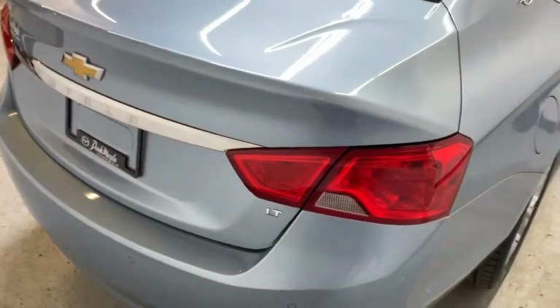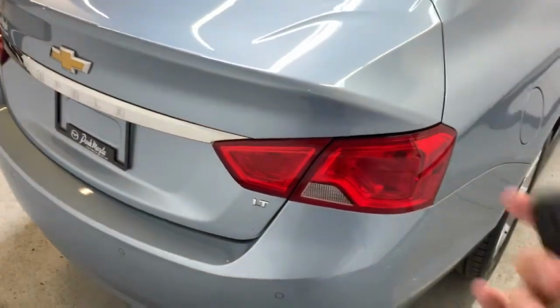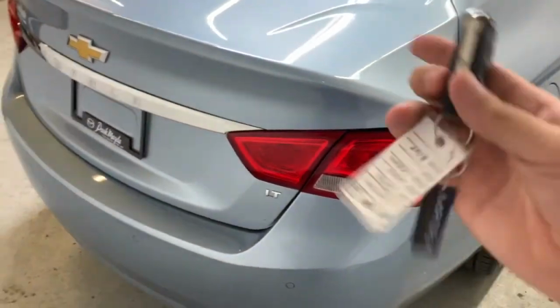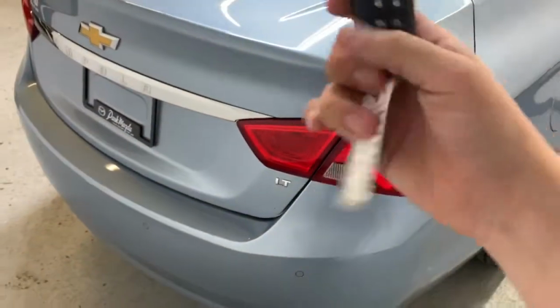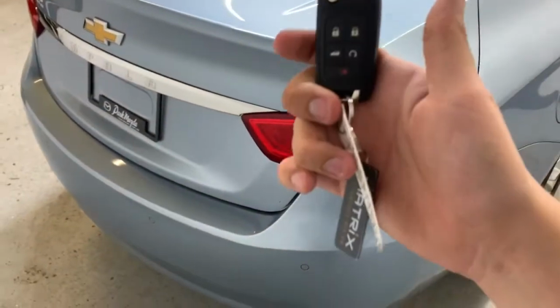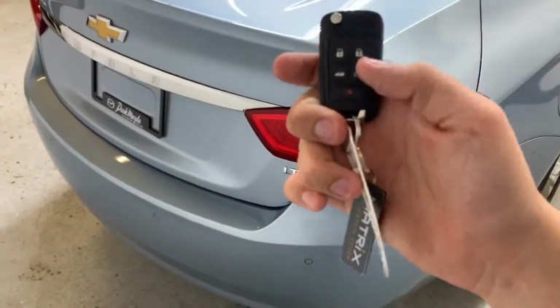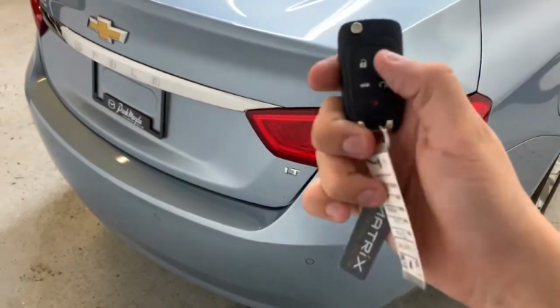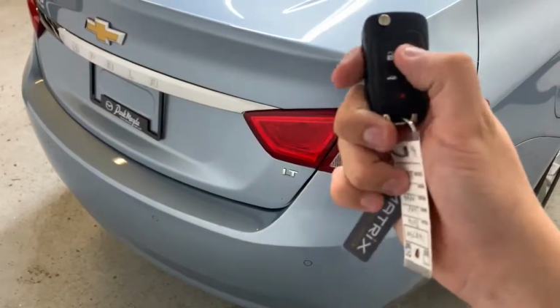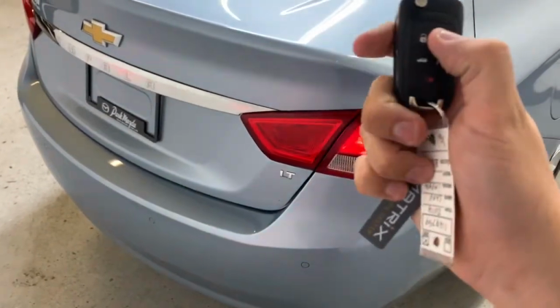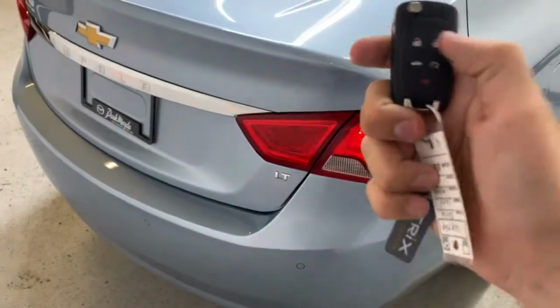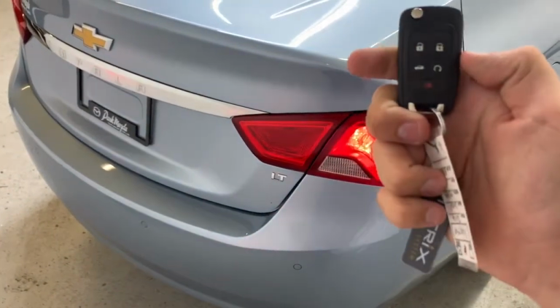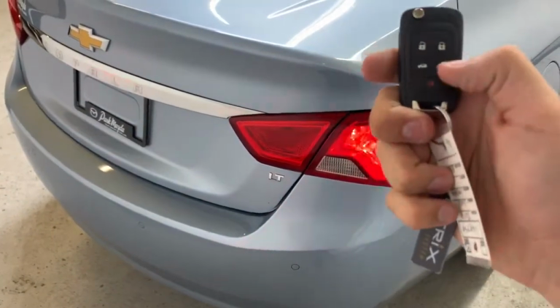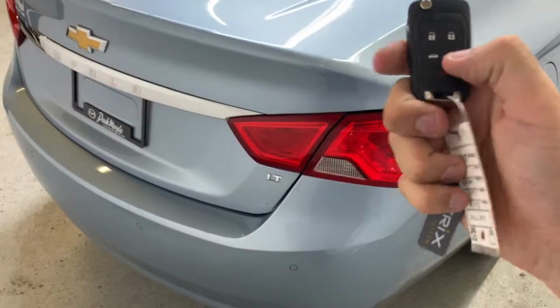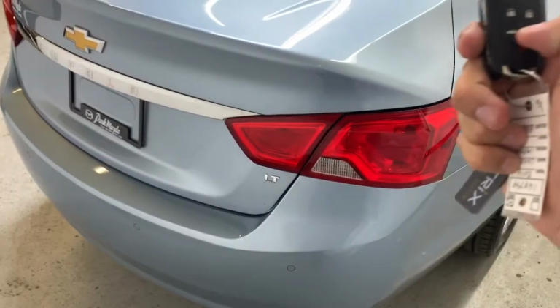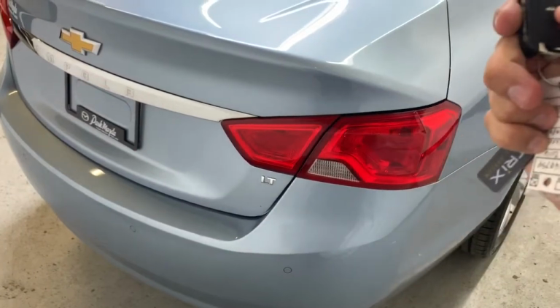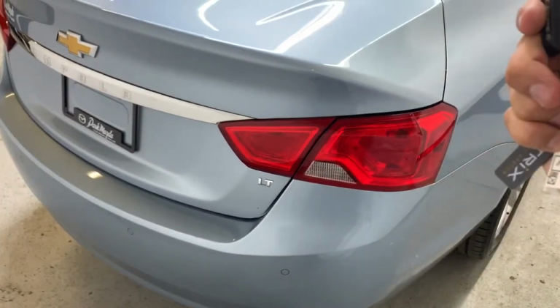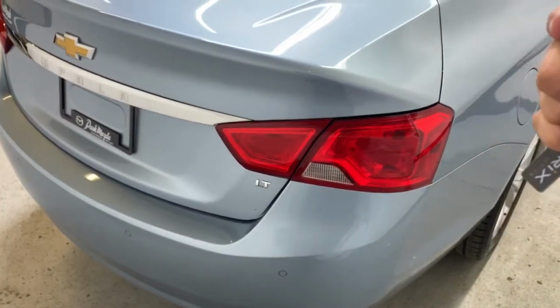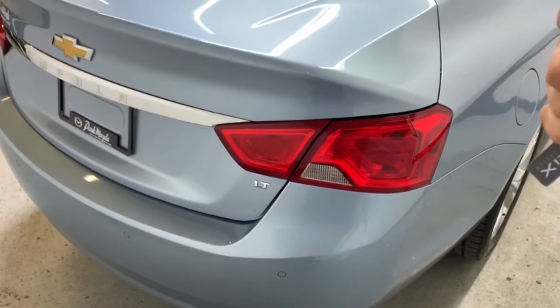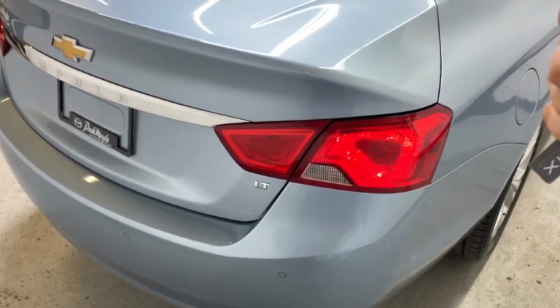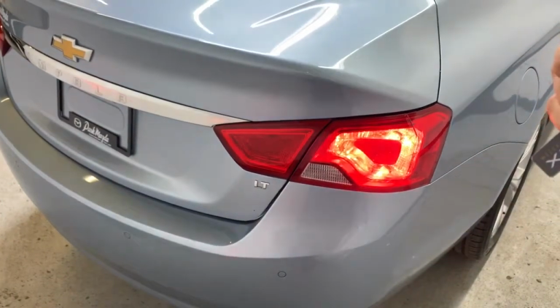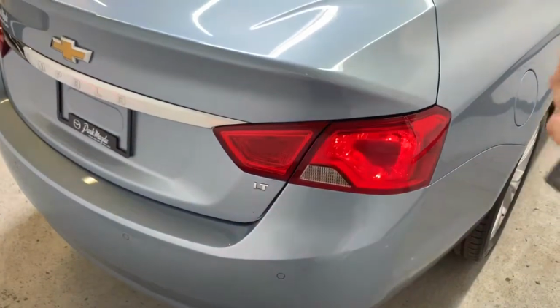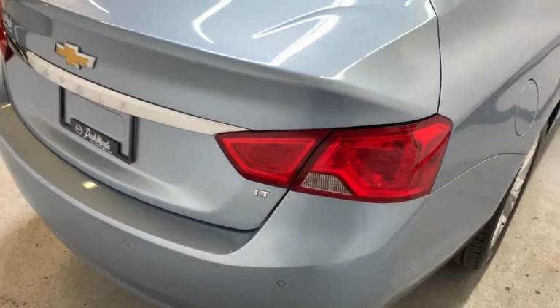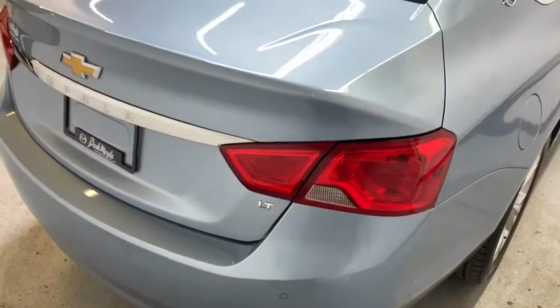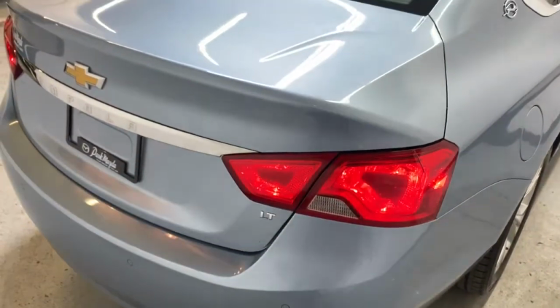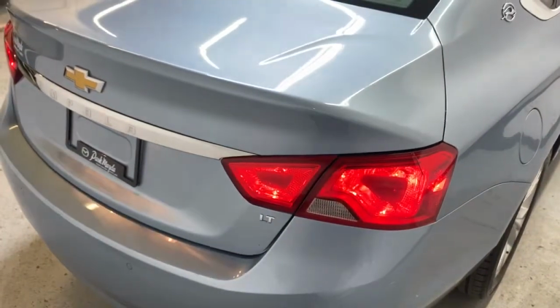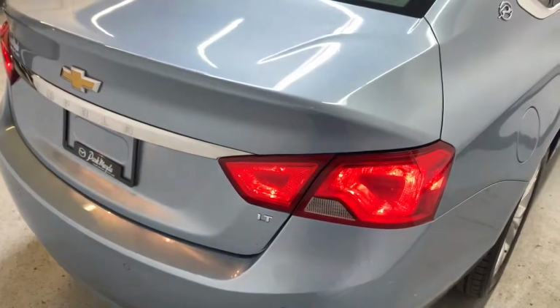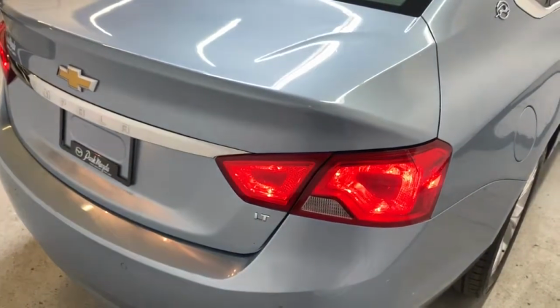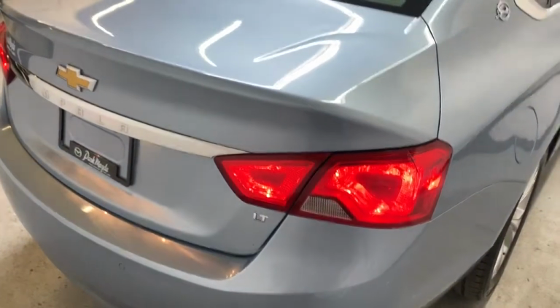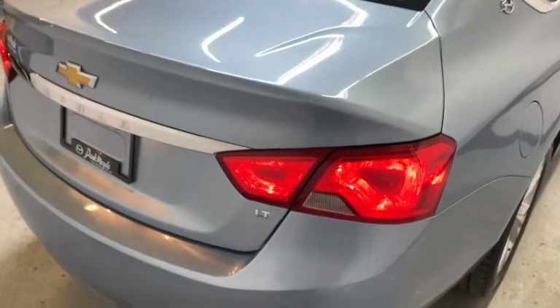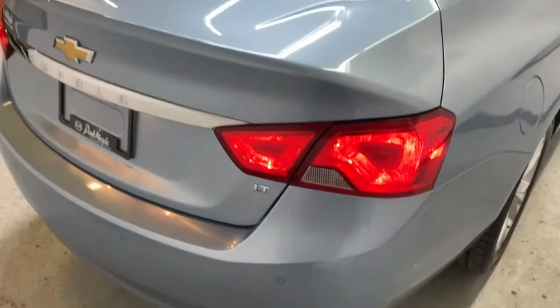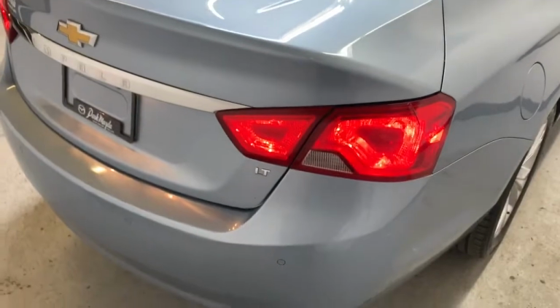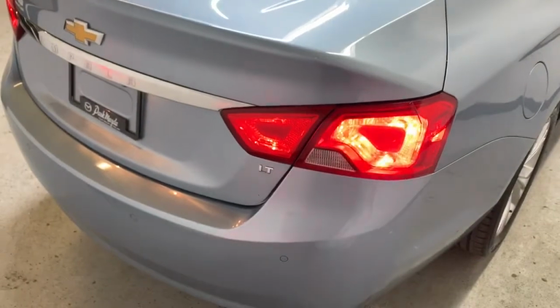With the vehicle locked, holding the circle button on the key fob activates the factory remote start.